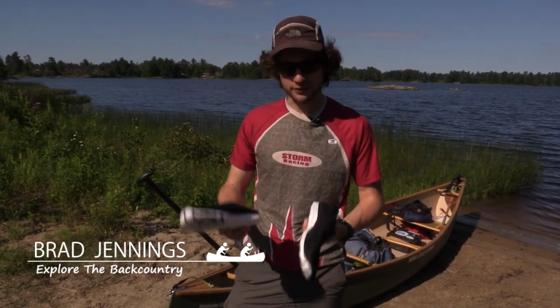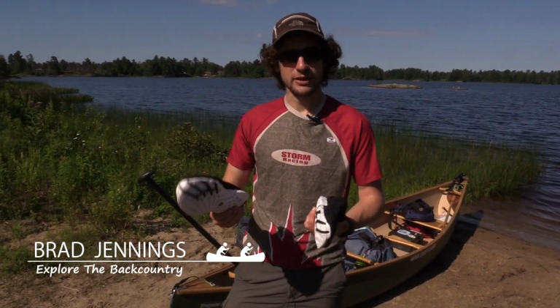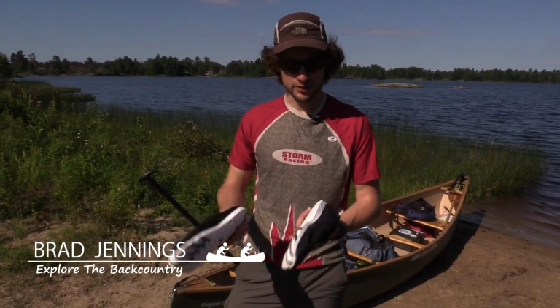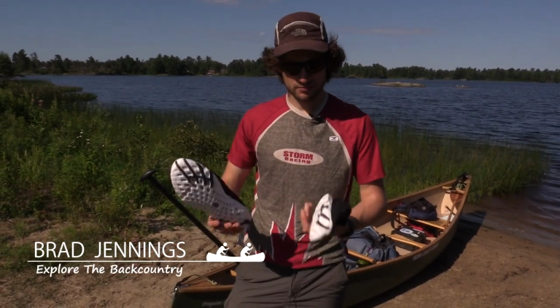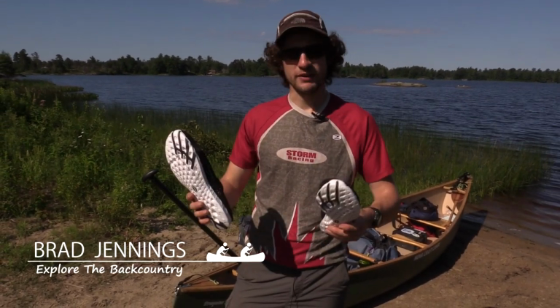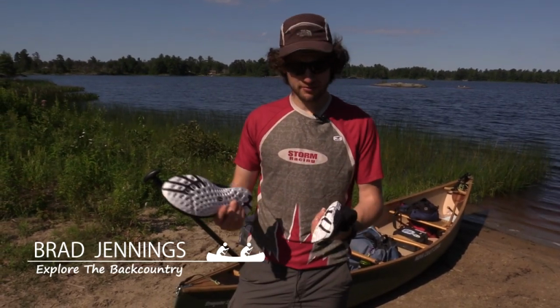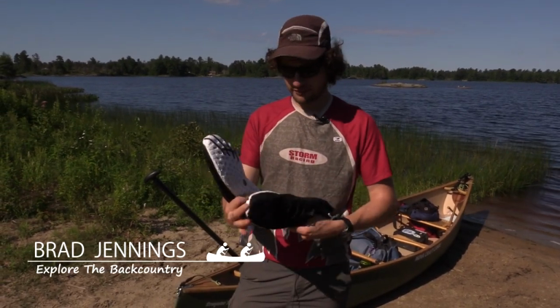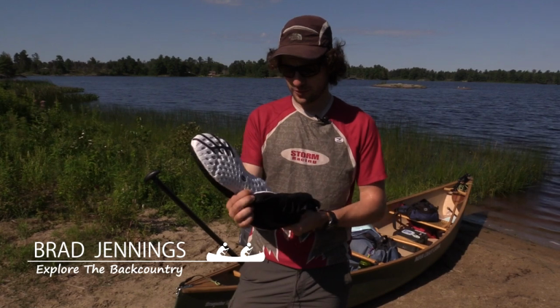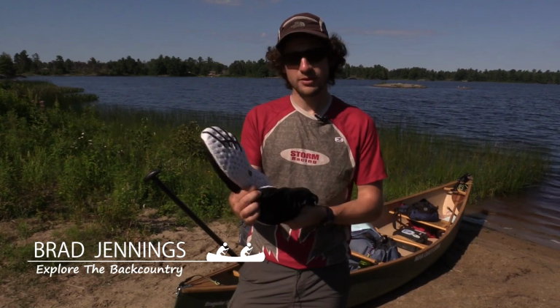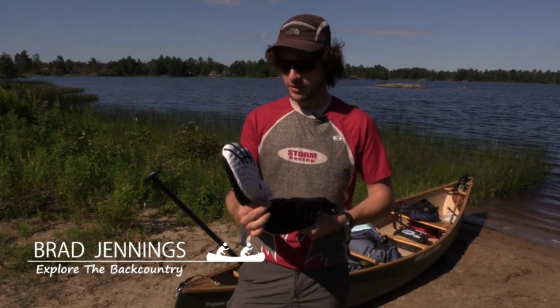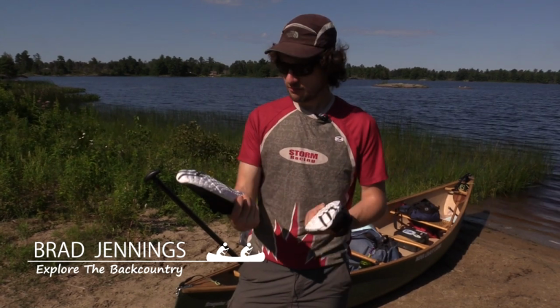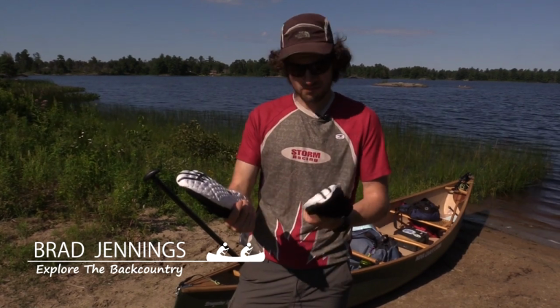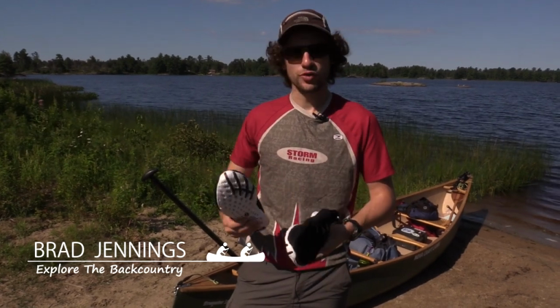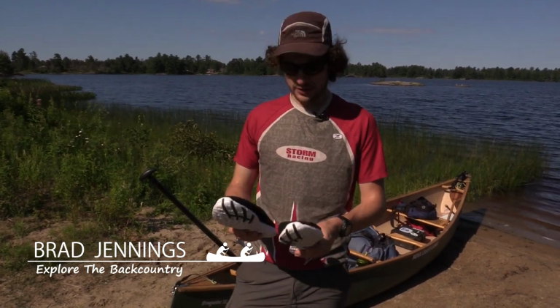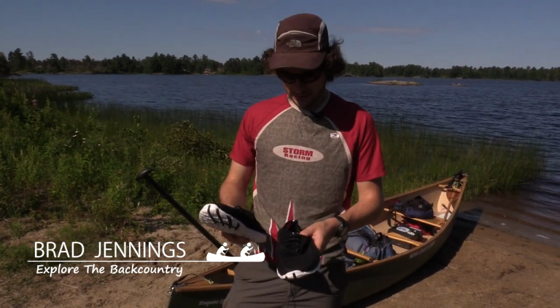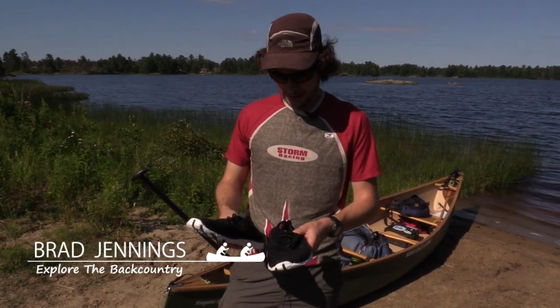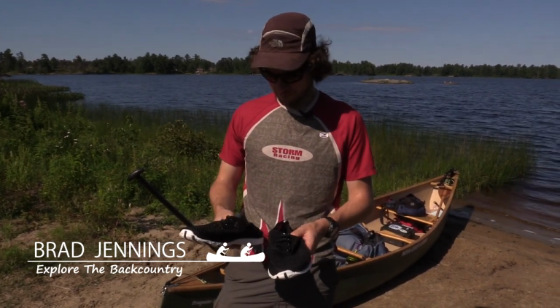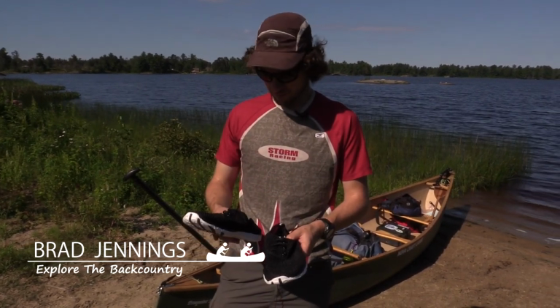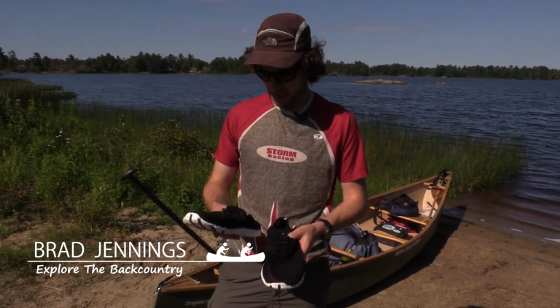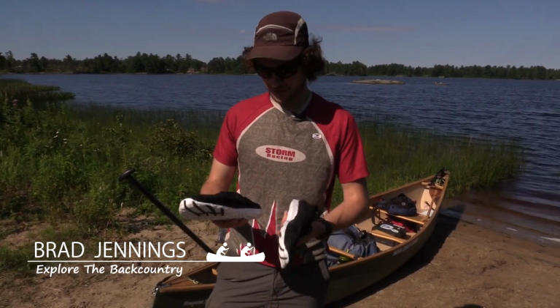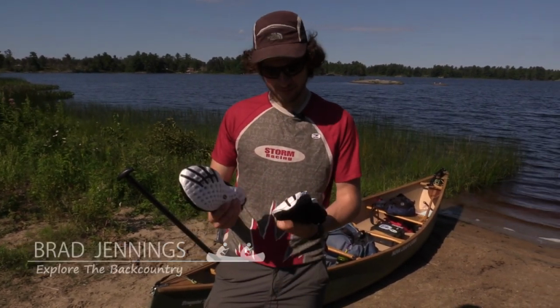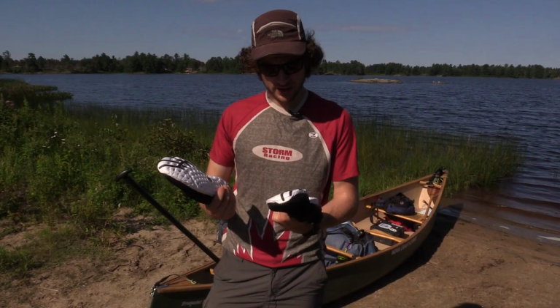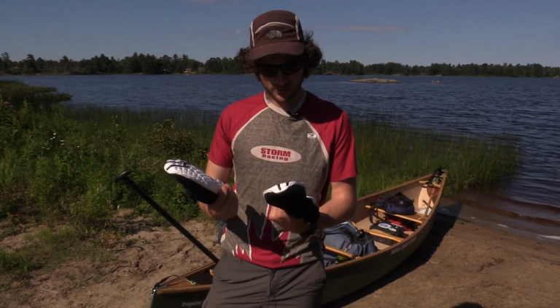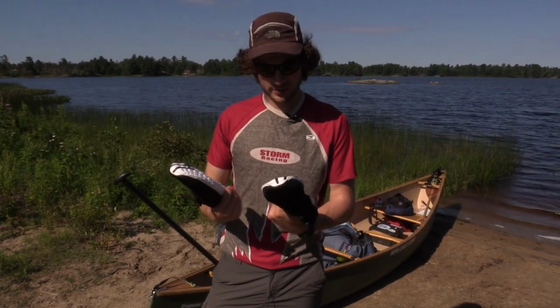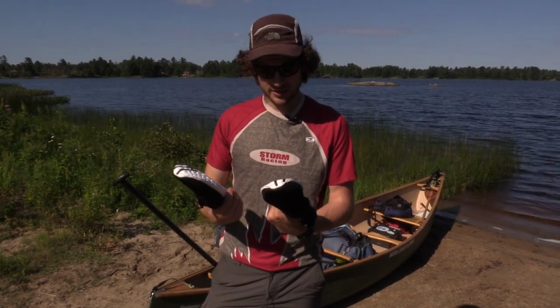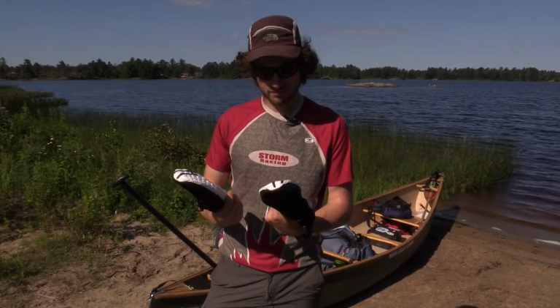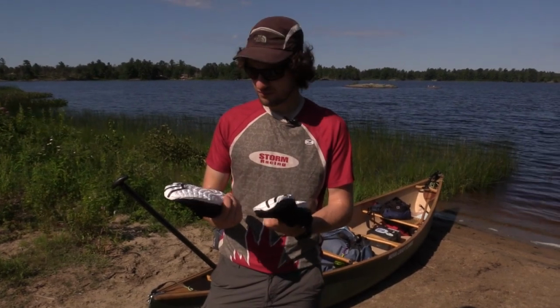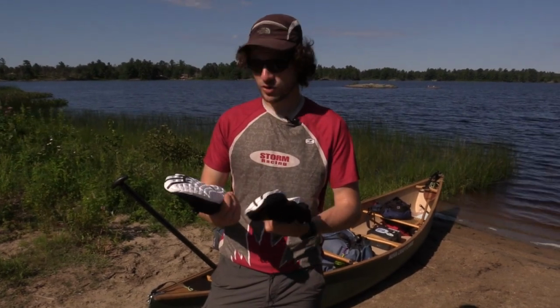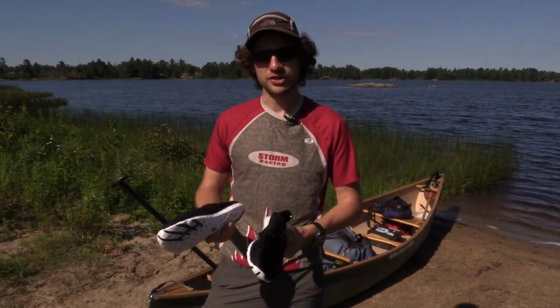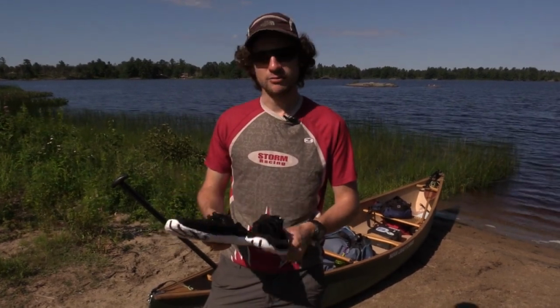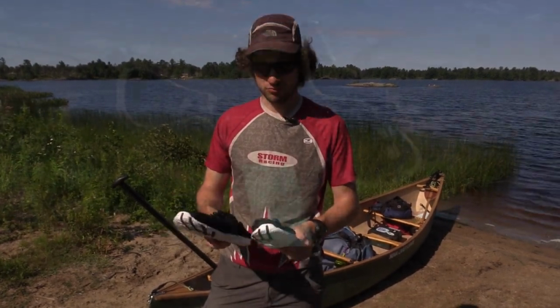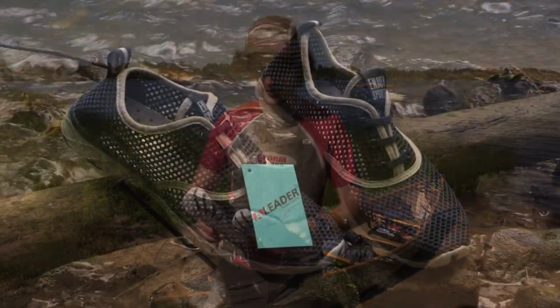They're very light, which is nice. It feels good. We'll see how it works when we actually get out and try them.